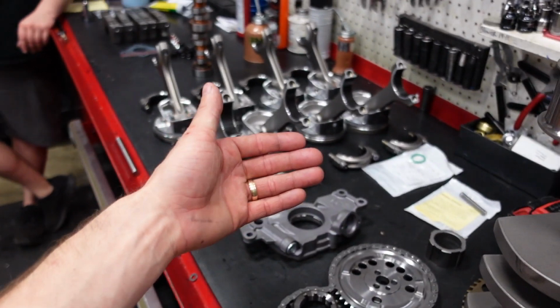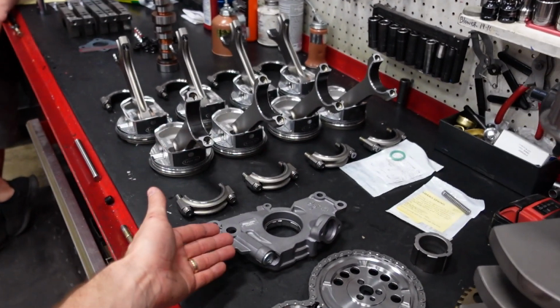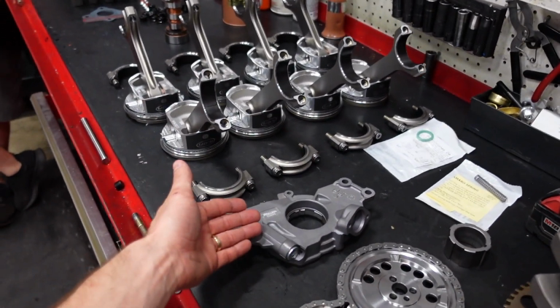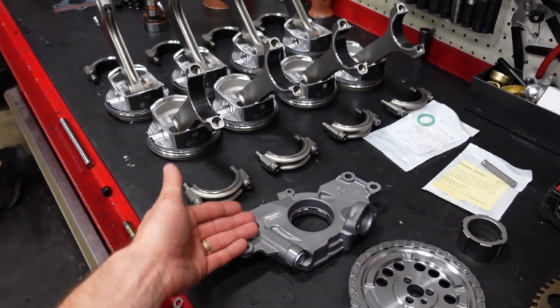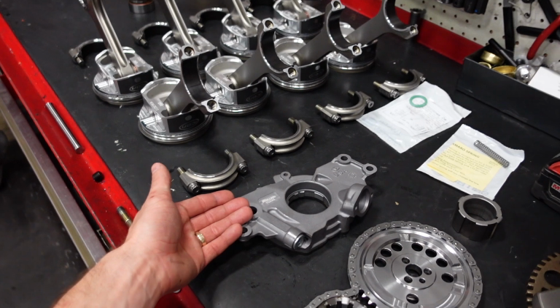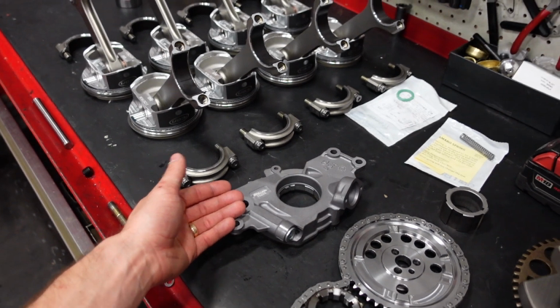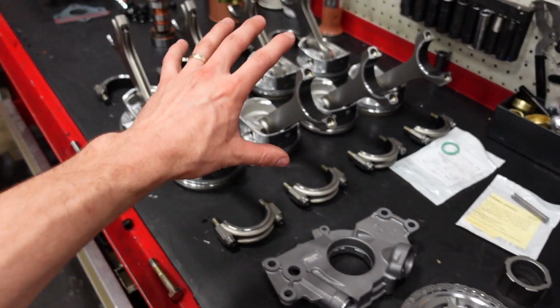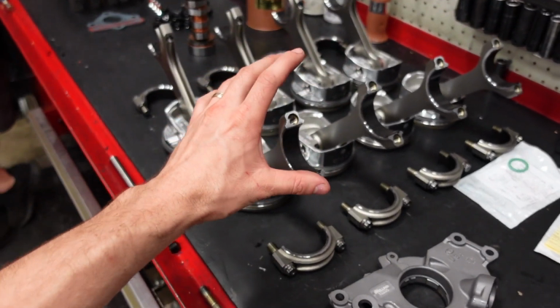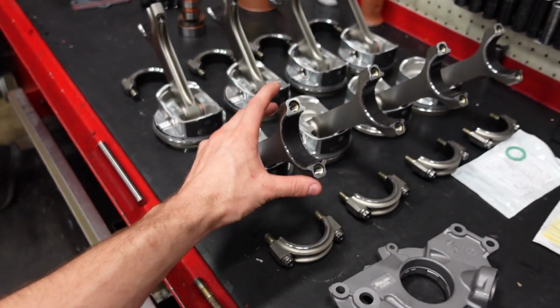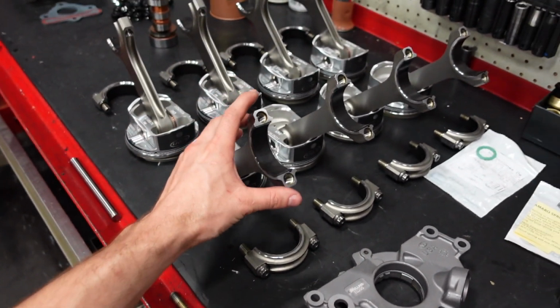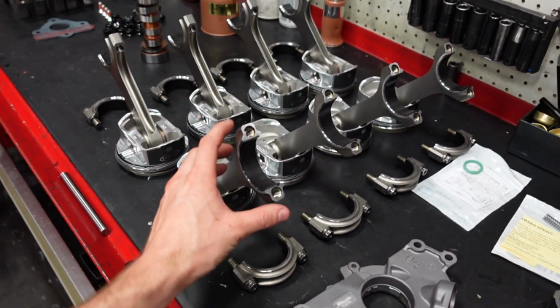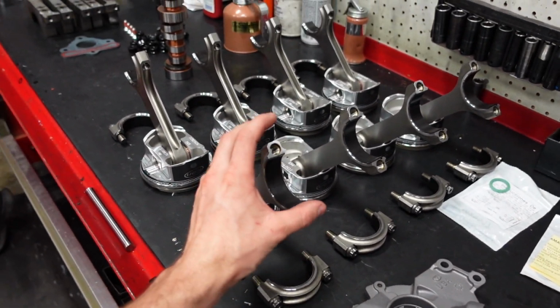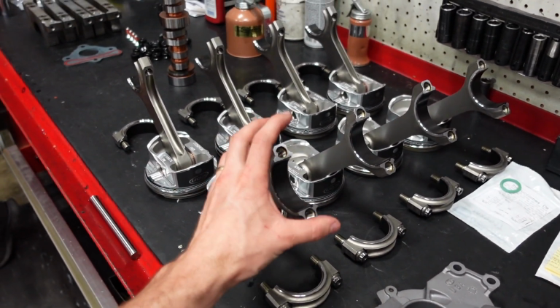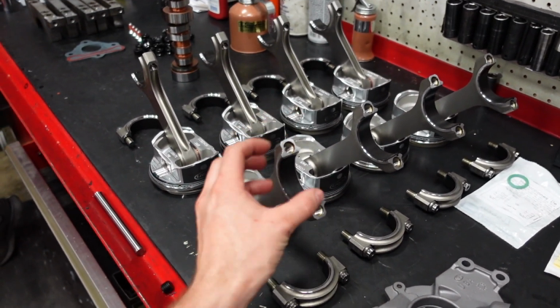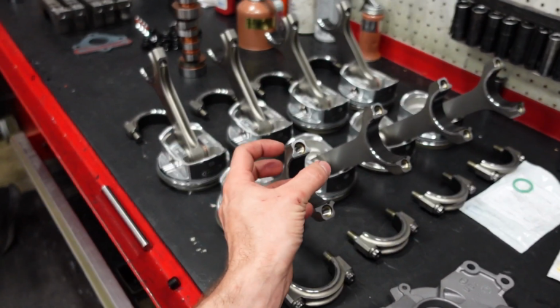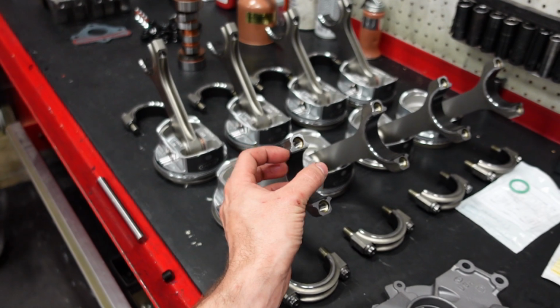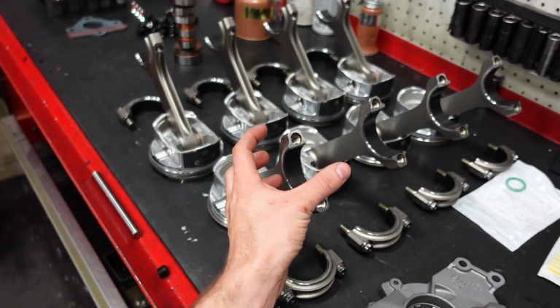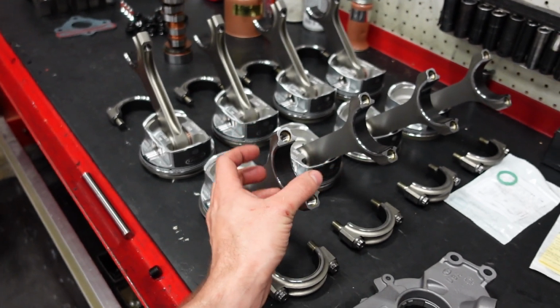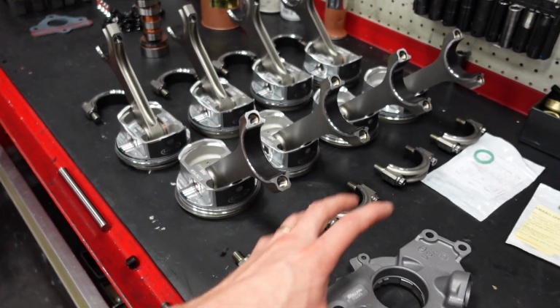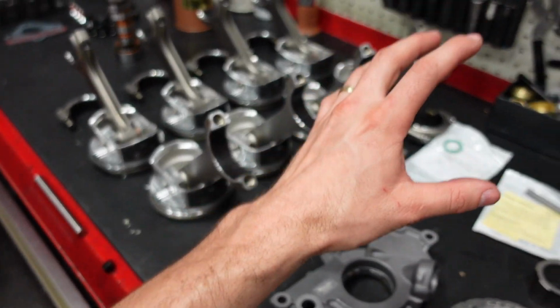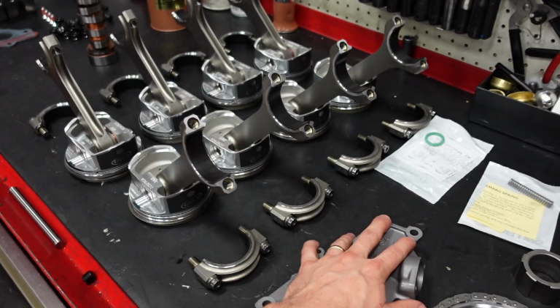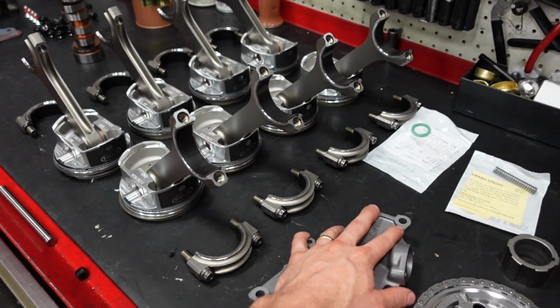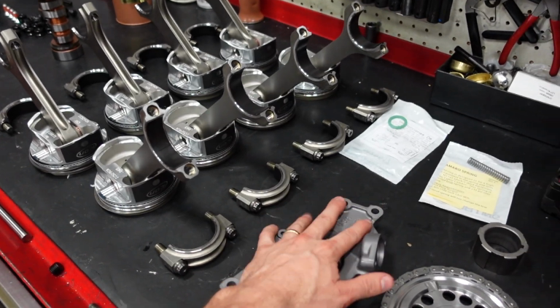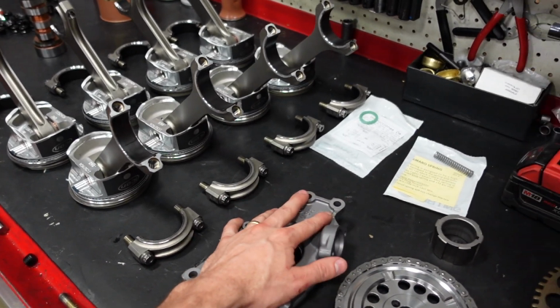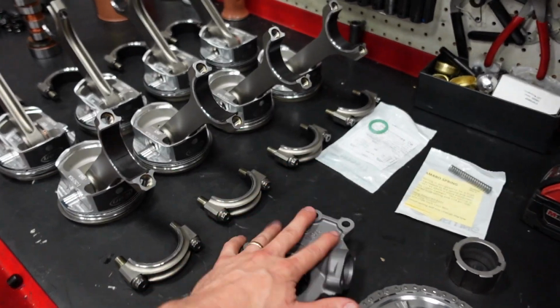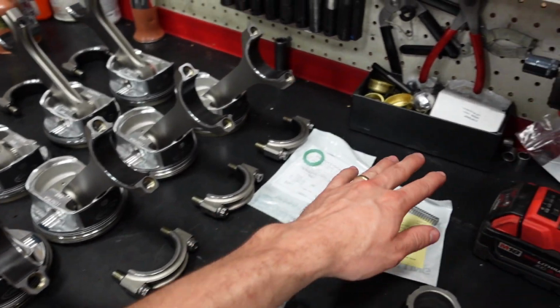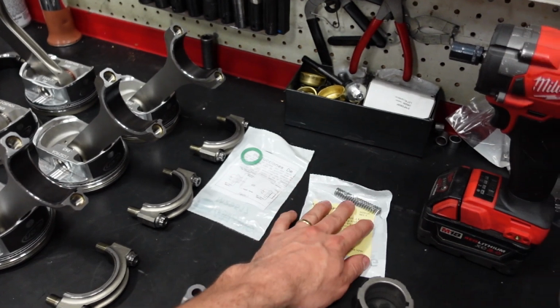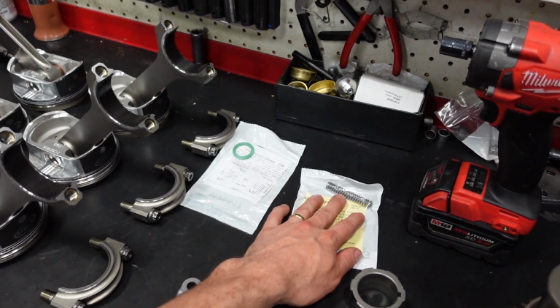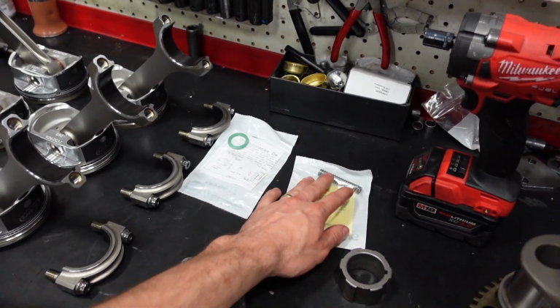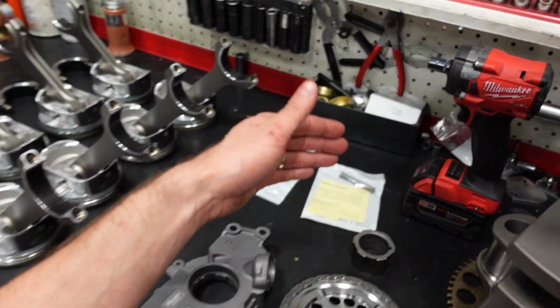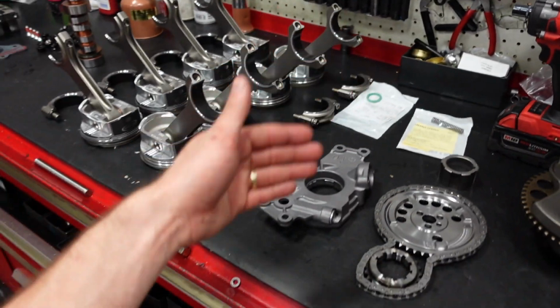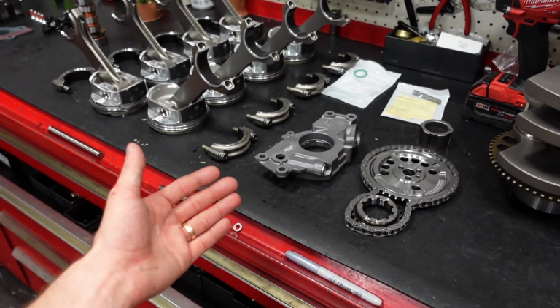So in any build, we stick with a standard volume pump with an H-beam rod, because the rod's not going to flex — we're not having a lot of rod-bearing distortion — and so a standard volume pump is more than adequate. But we want the high-pressure spring because it's going to turn a lot of RPM.